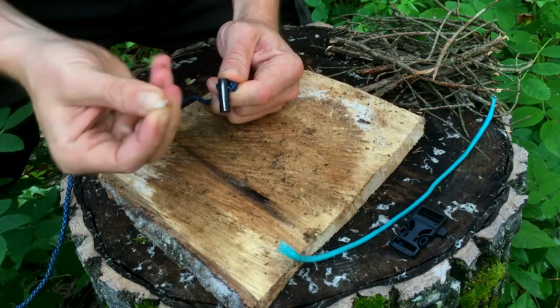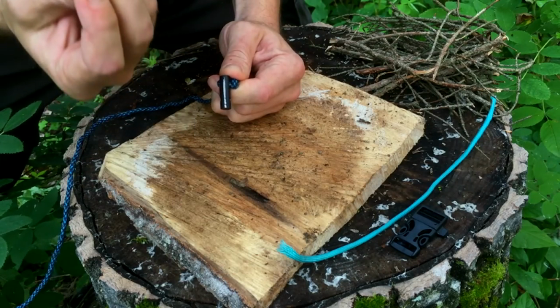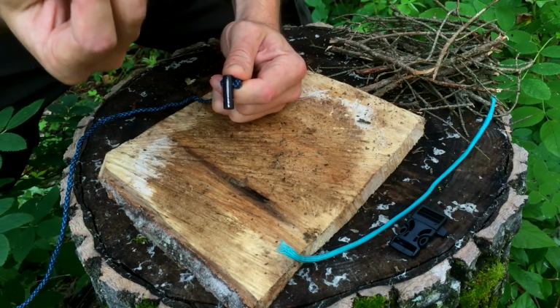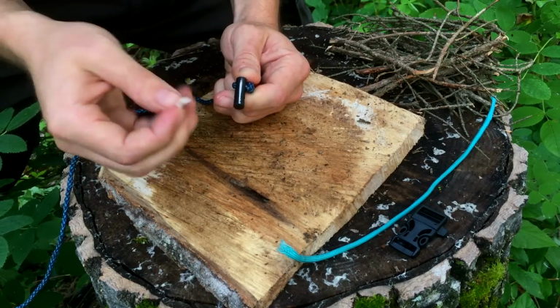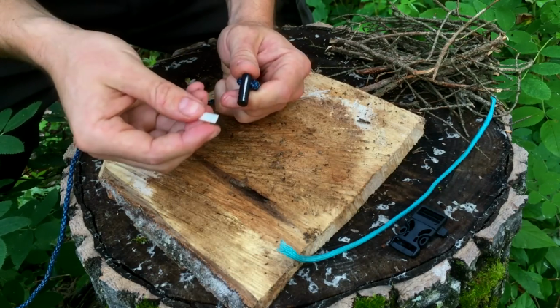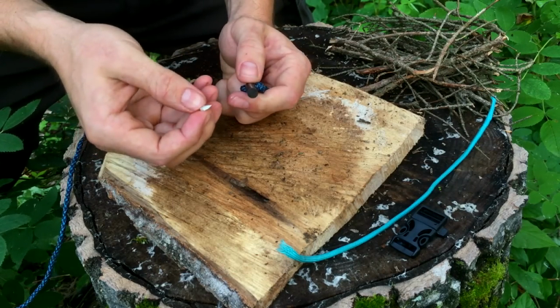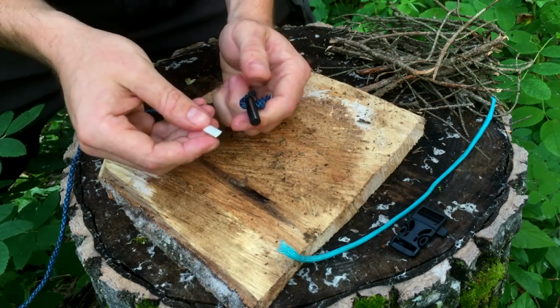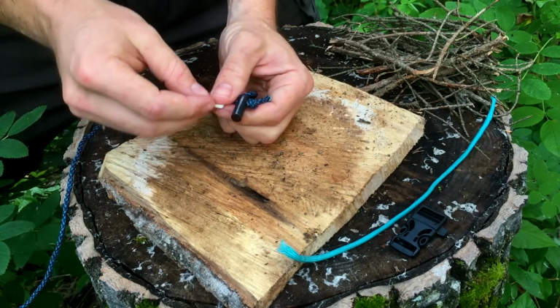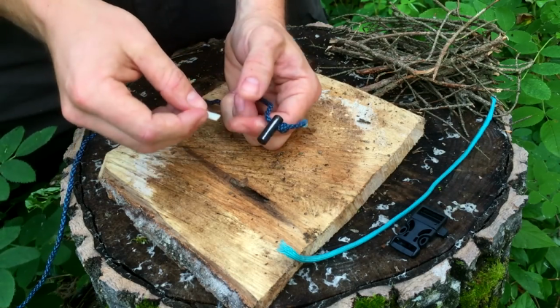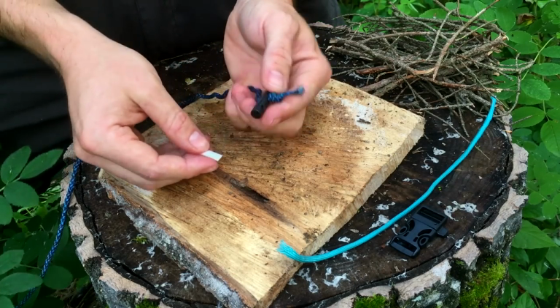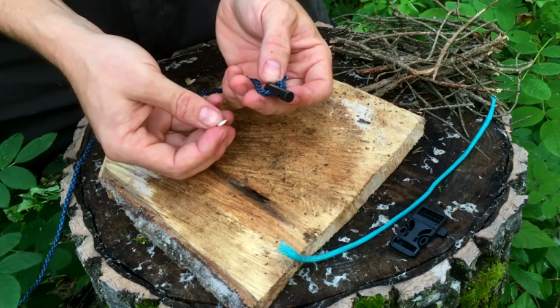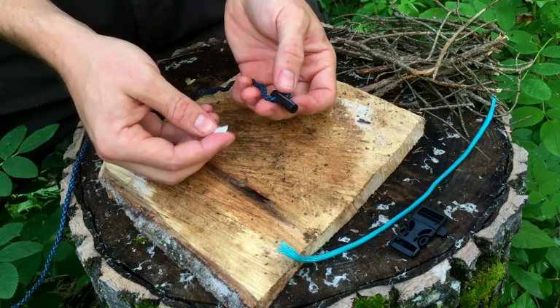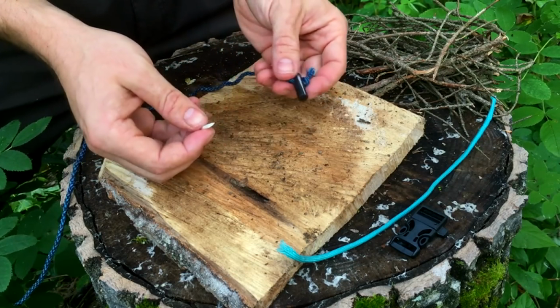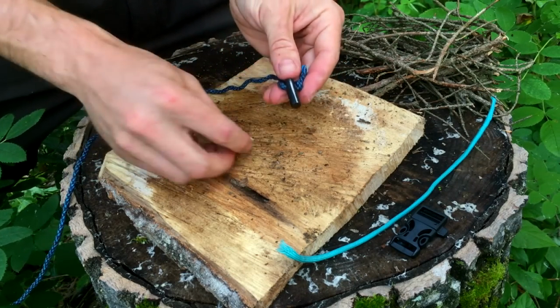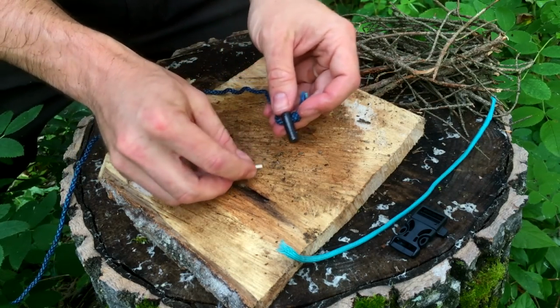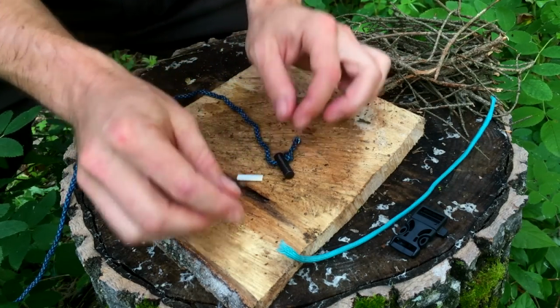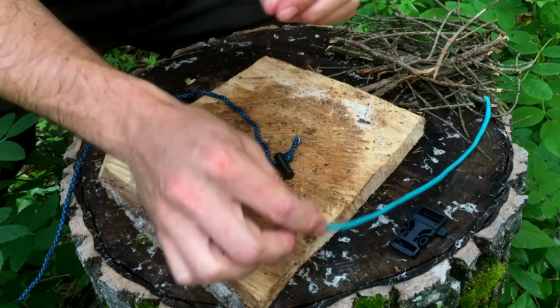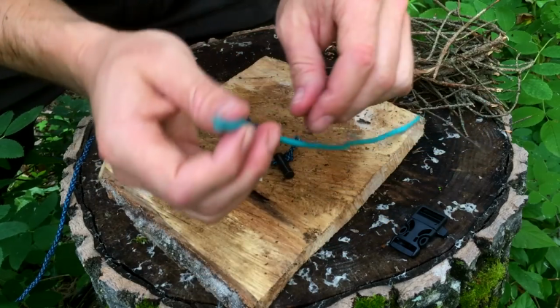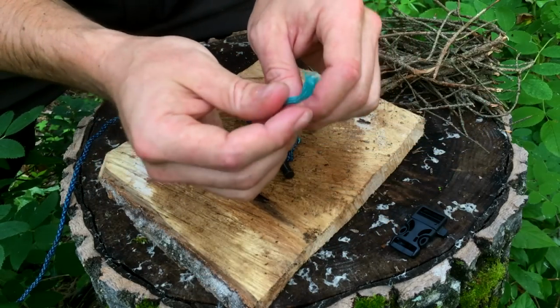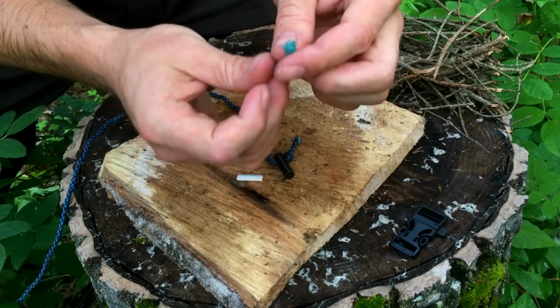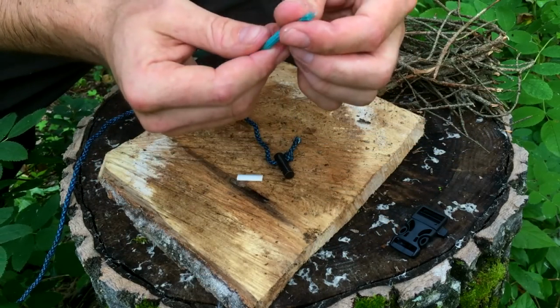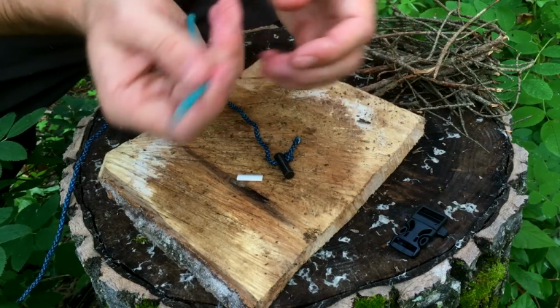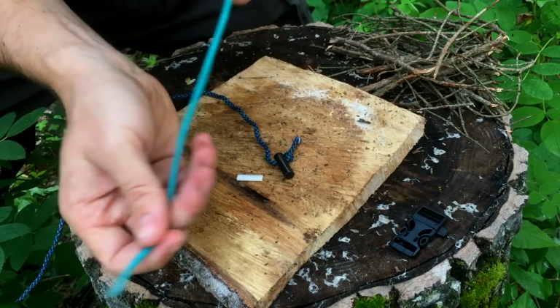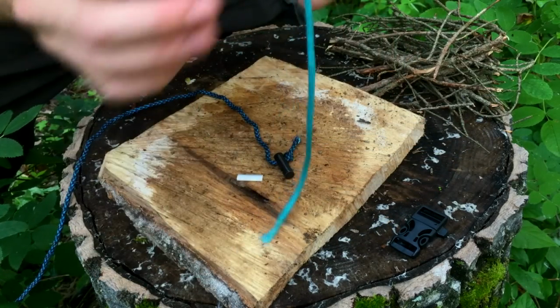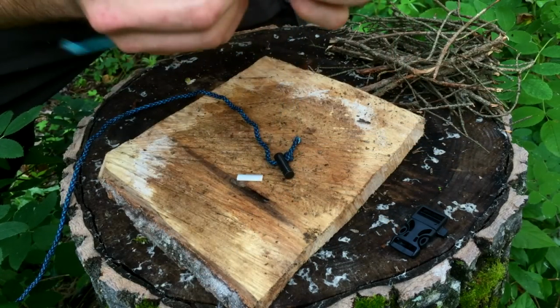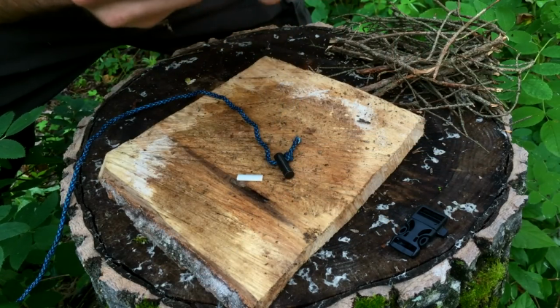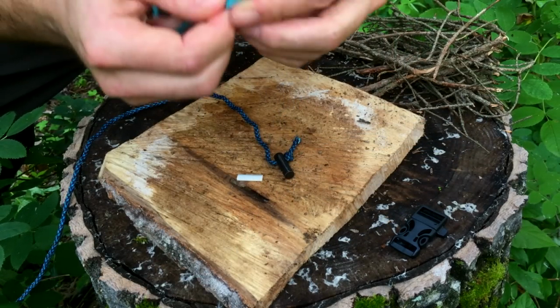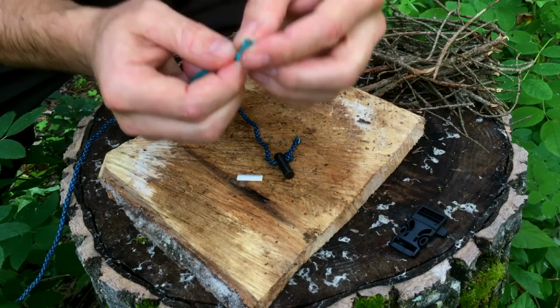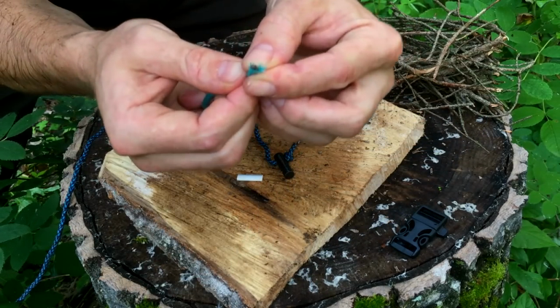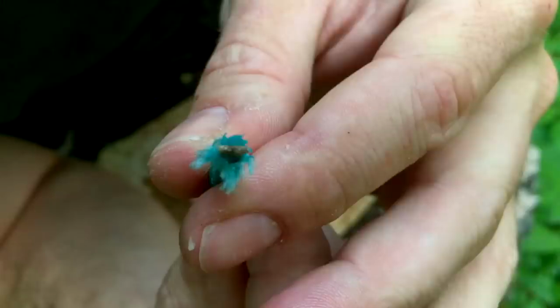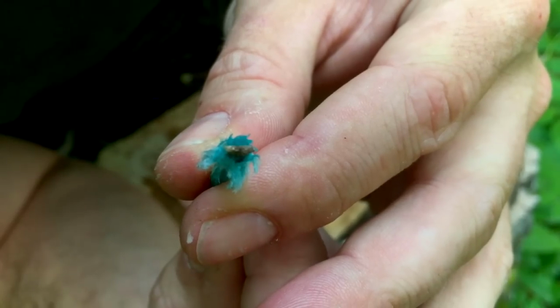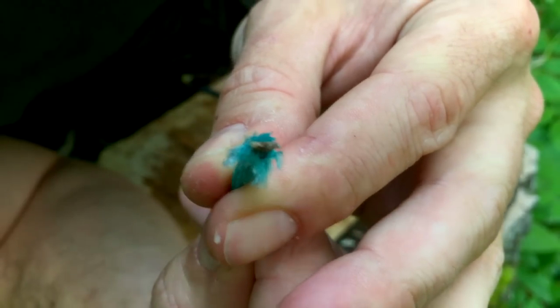Taking the ceramic striker, I'm going to give this a first test and see what kind of sparks this thing can actually put out. Wow, that's actually pretty good — I'm actually kind of impressed. That's great. So let's get some of this waxed tinder out.